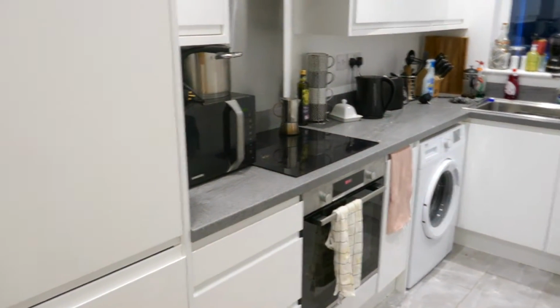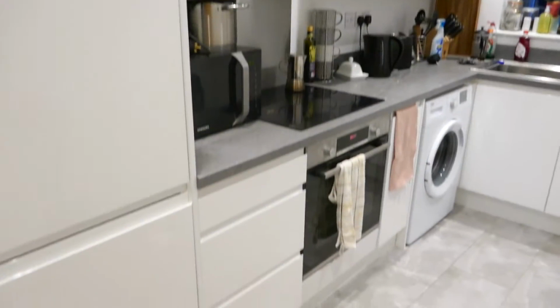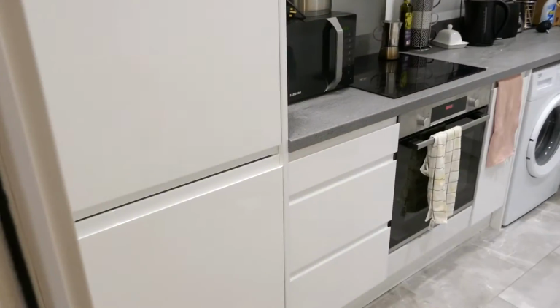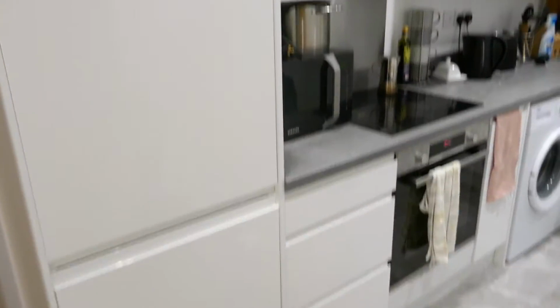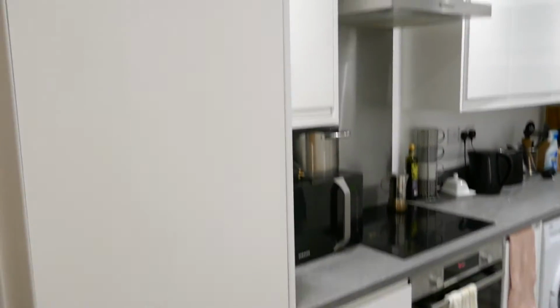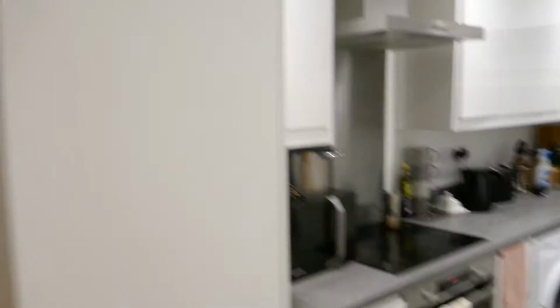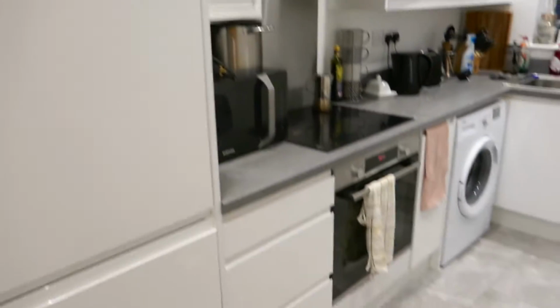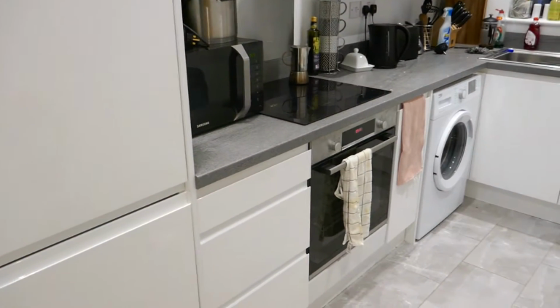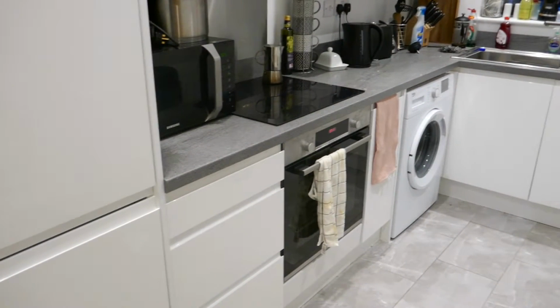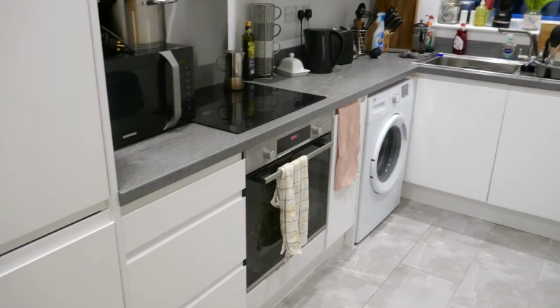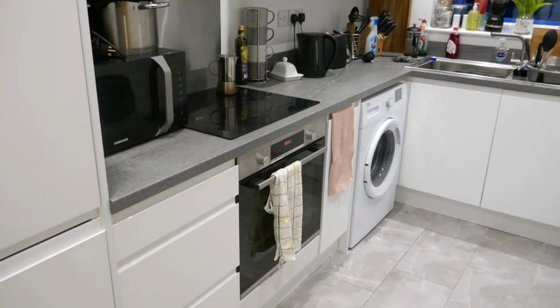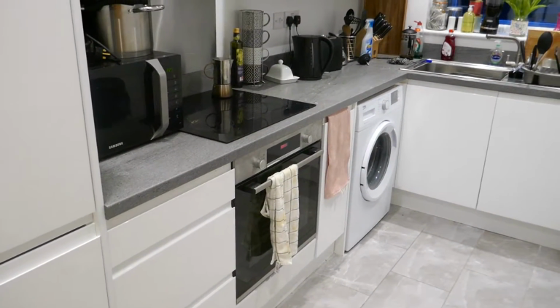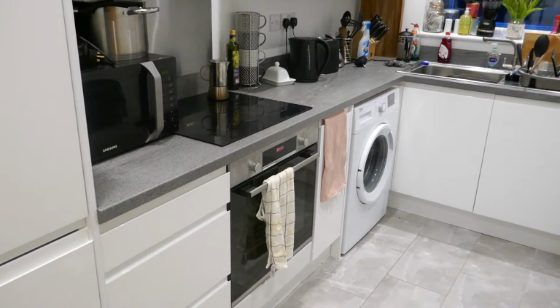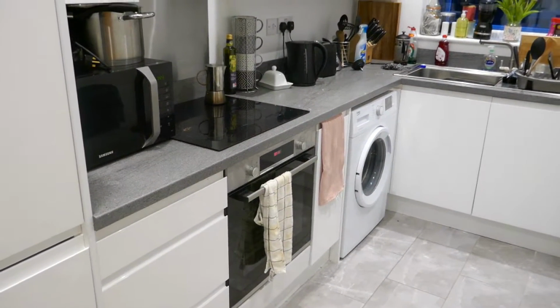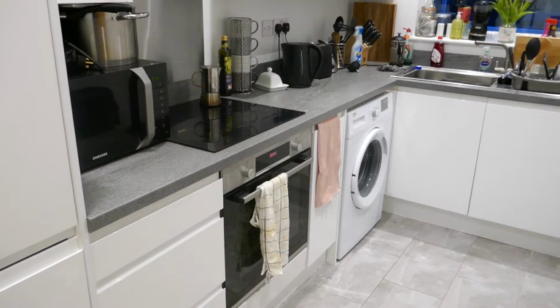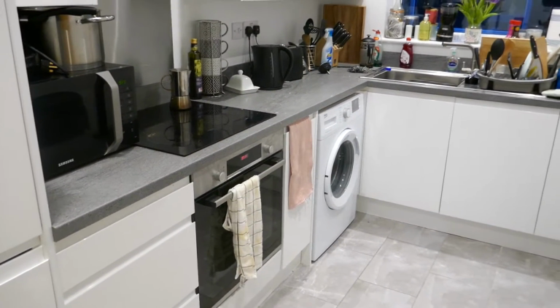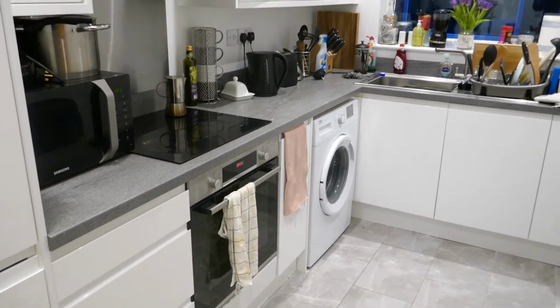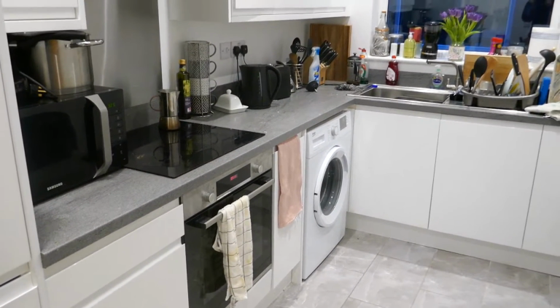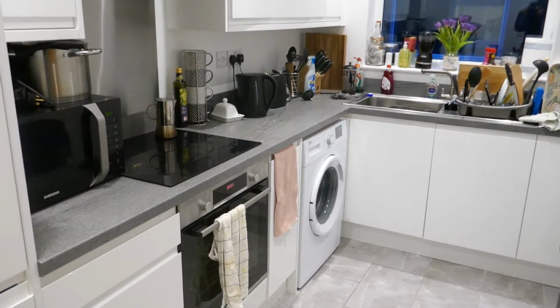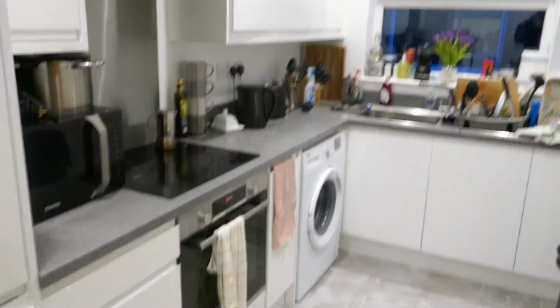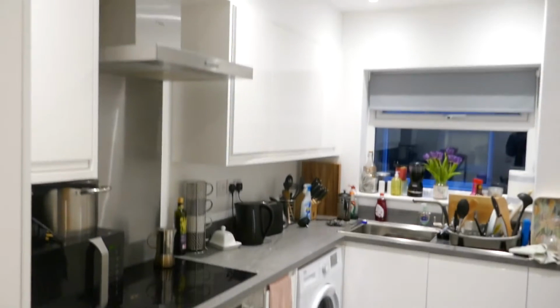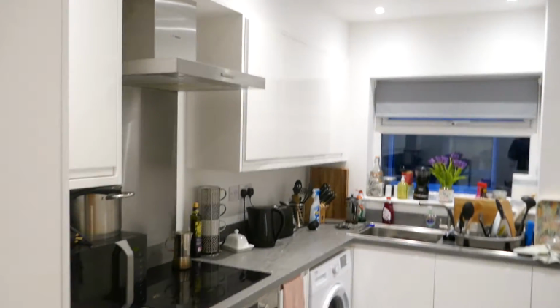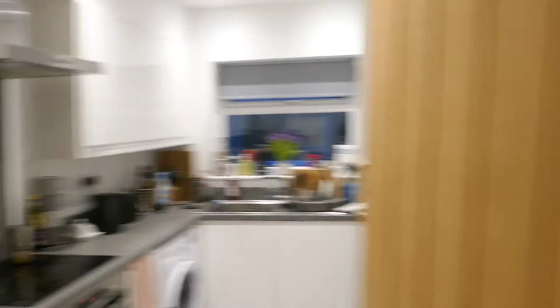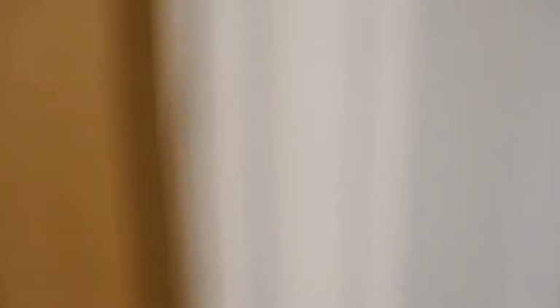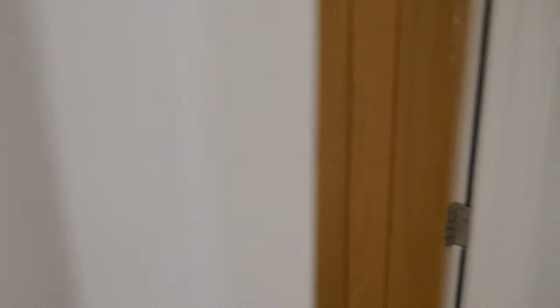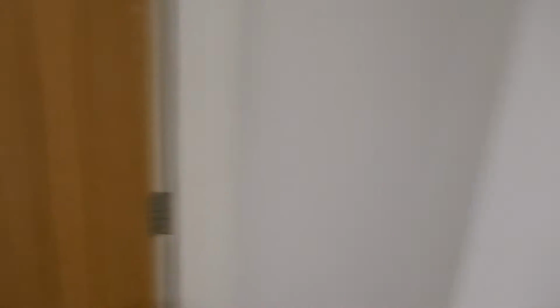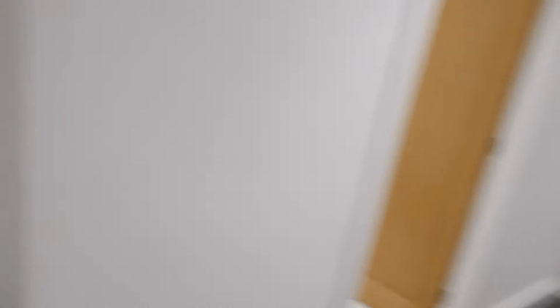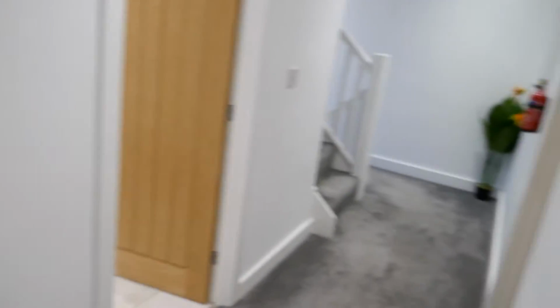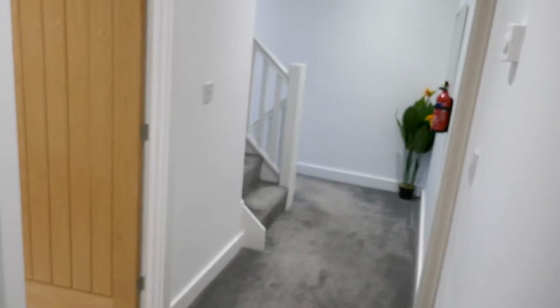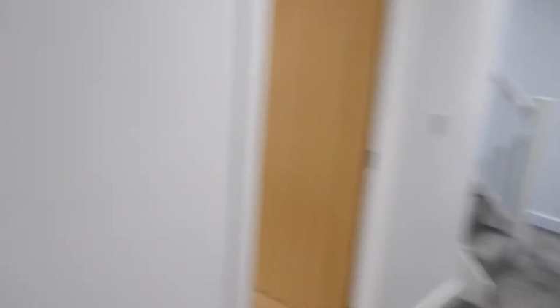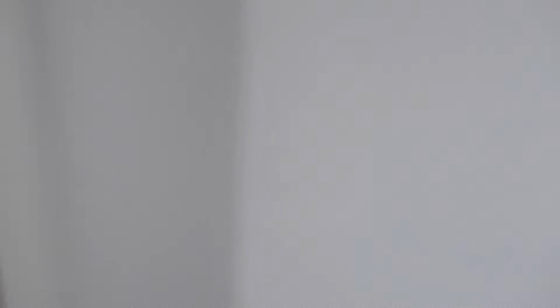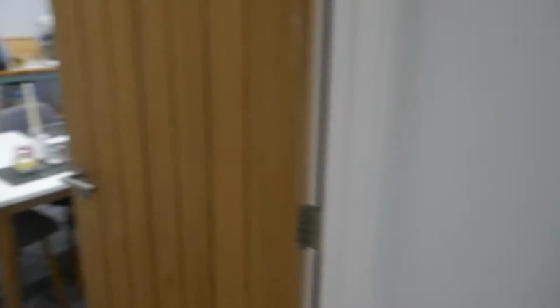In the kitchen you've got a fridge freezer on the left hand side here which is integrated, and you've got an oven, electric hob, and washing machine, and then back into the entrance hallway here.